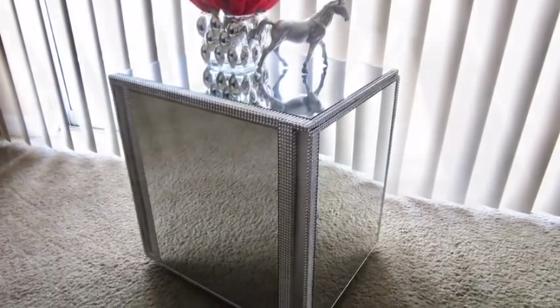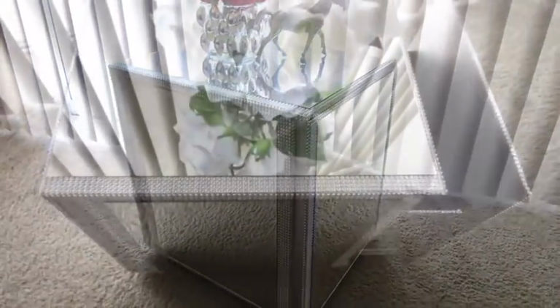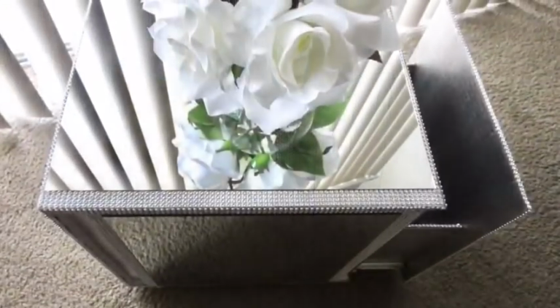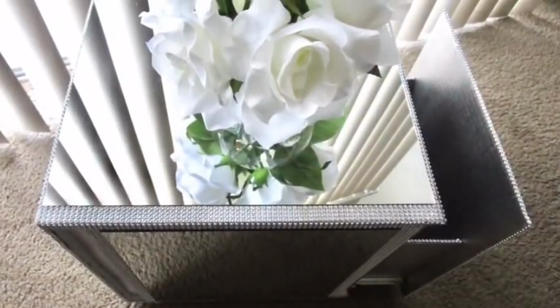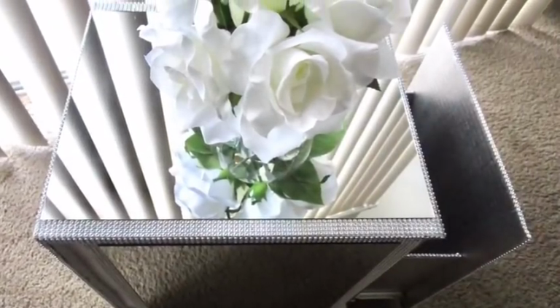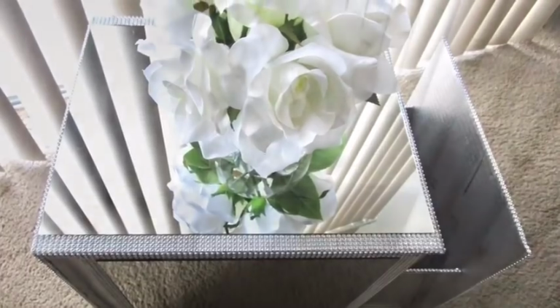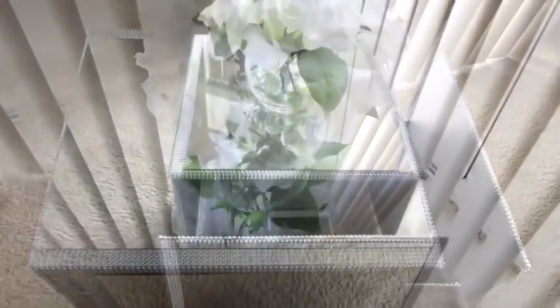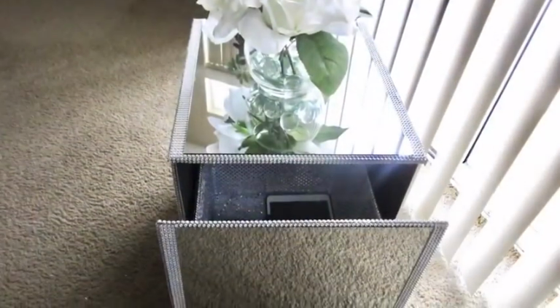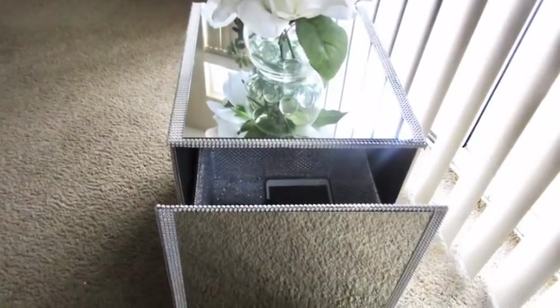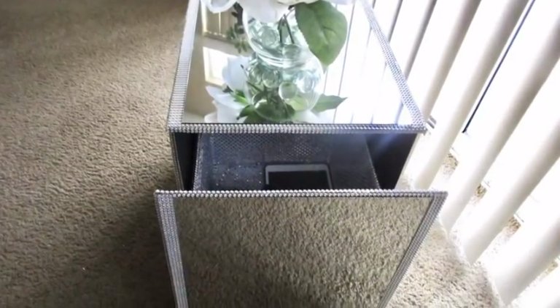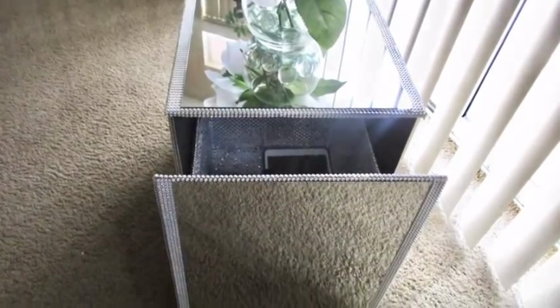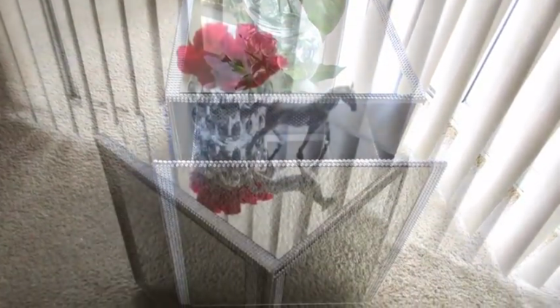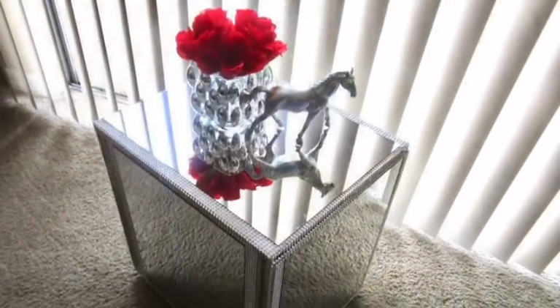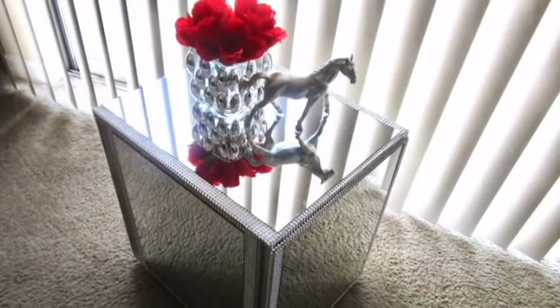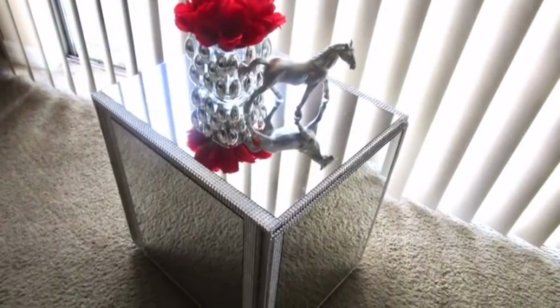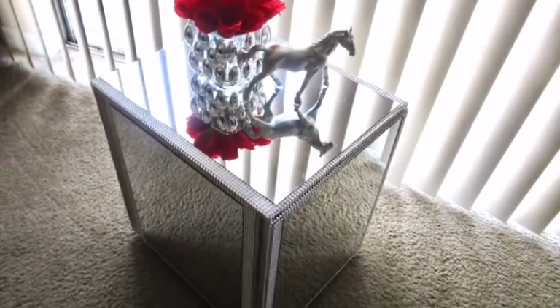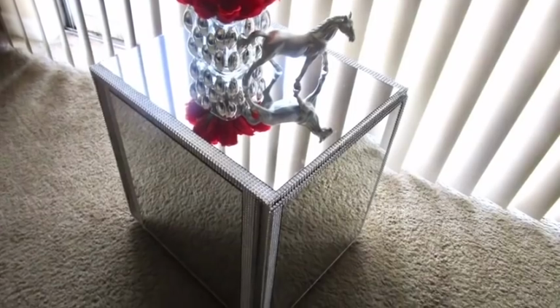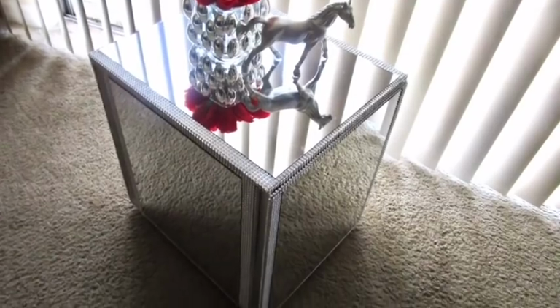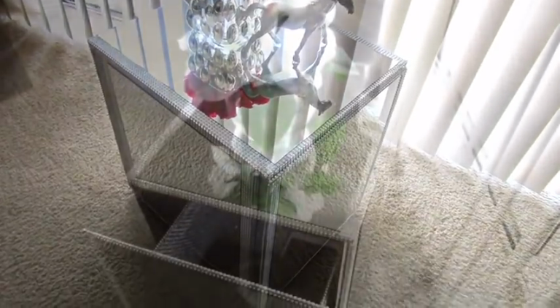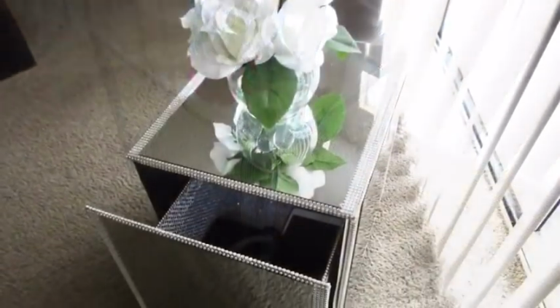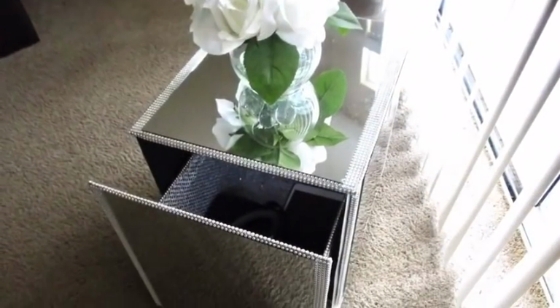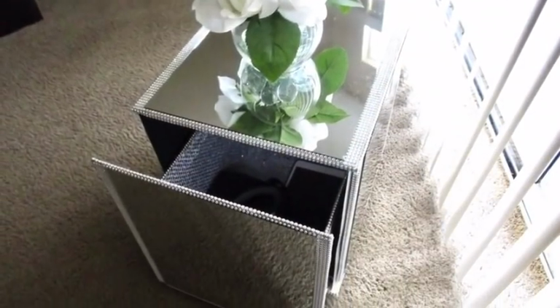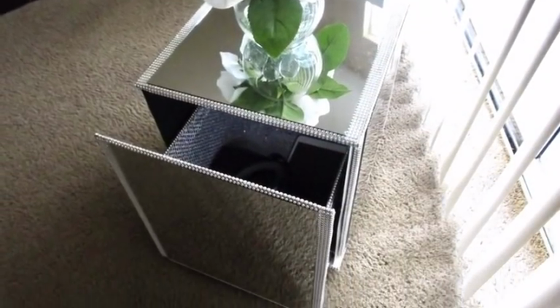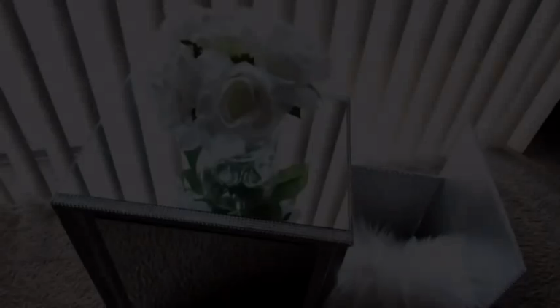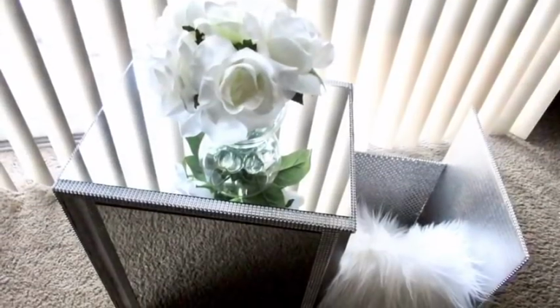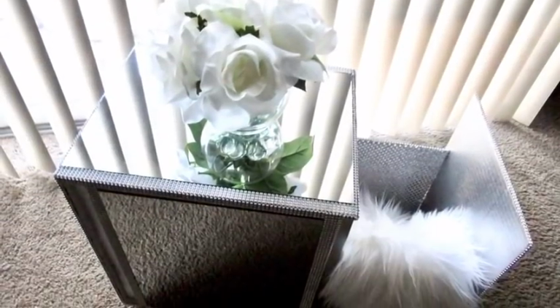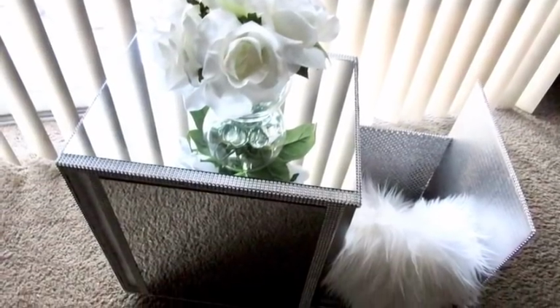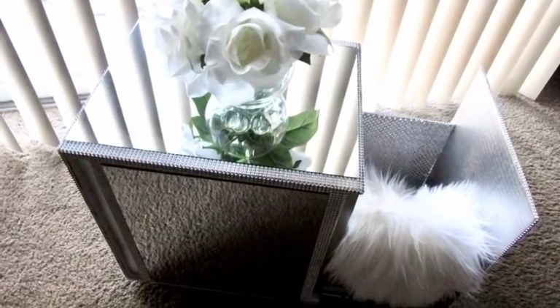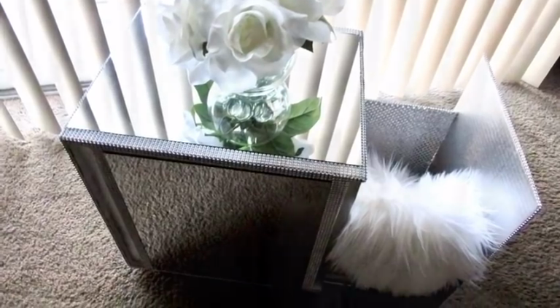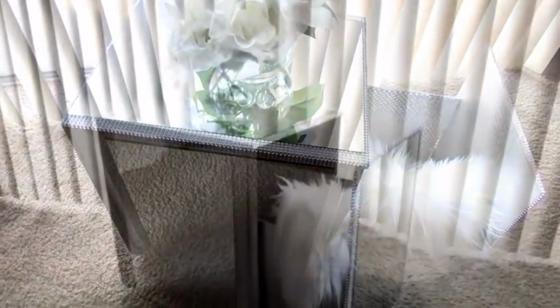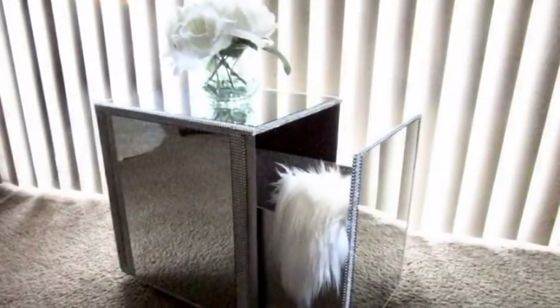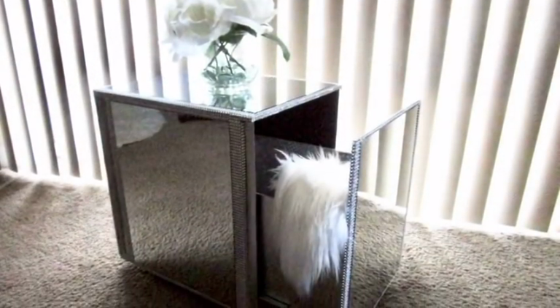I am so happy that I tried out this decor using the picture that was sent to me — this is just beautiful. I'm so happy with the turnout. Let me know in the comment section below what you guys think about this beautiful storage side table and if it's something you'd like to try out.